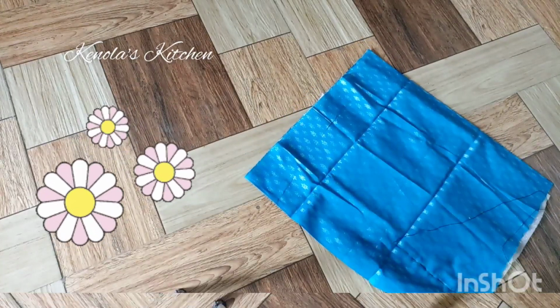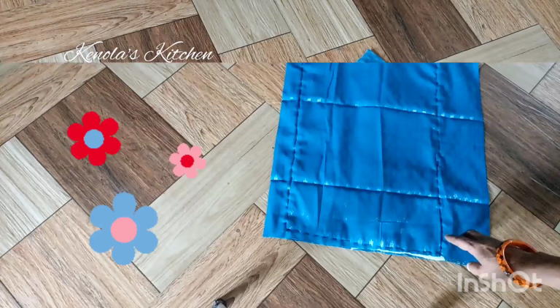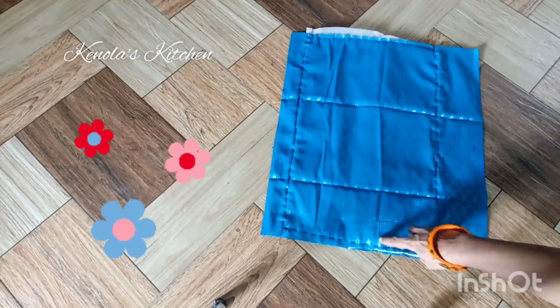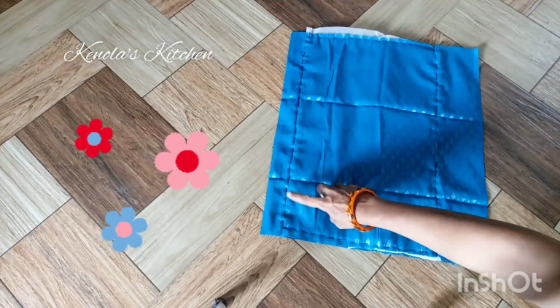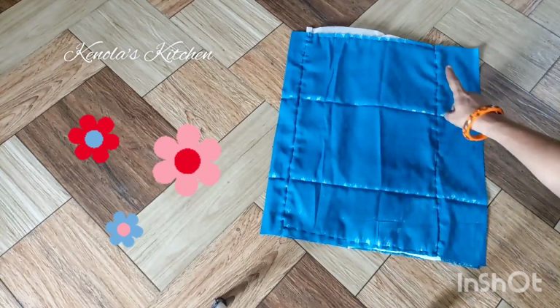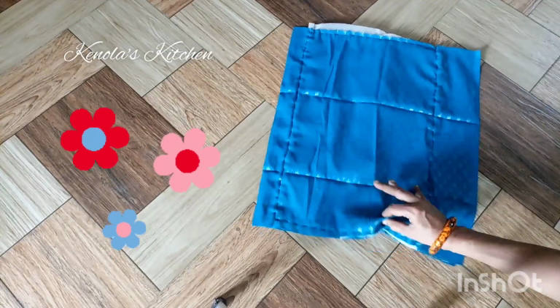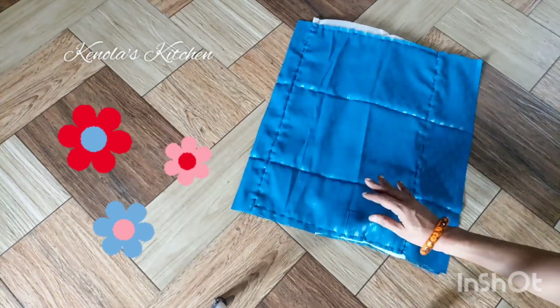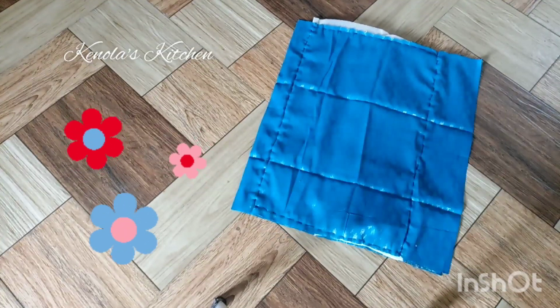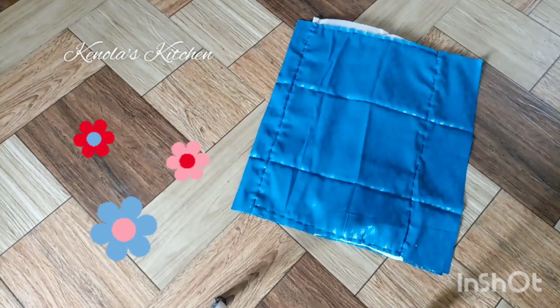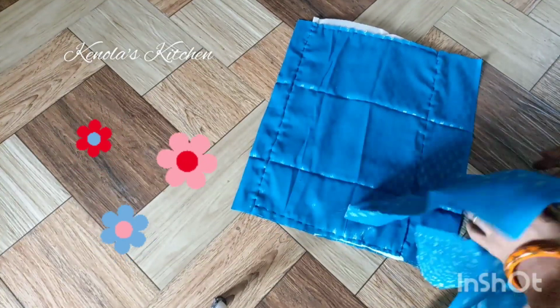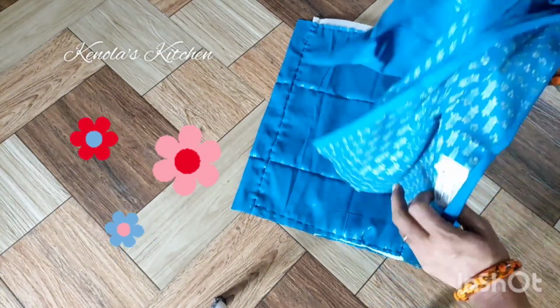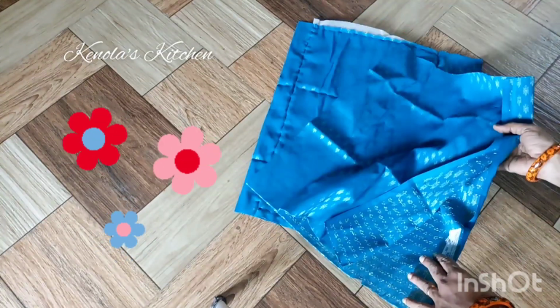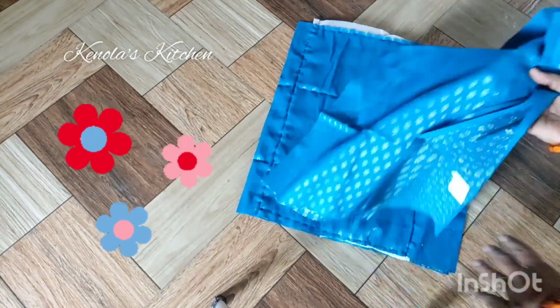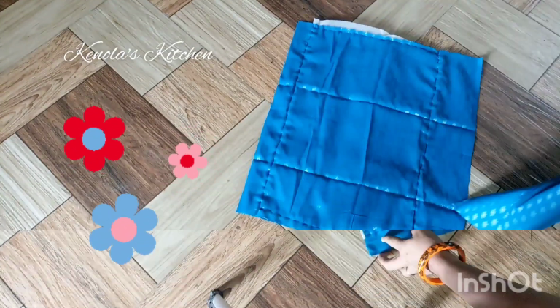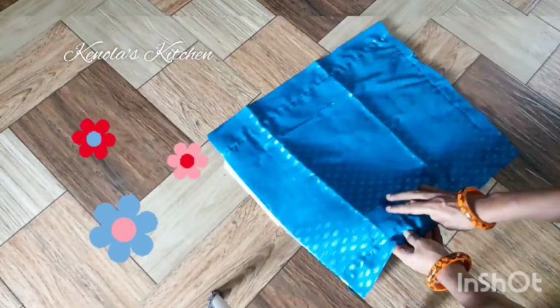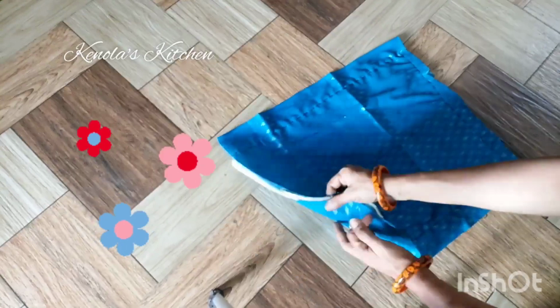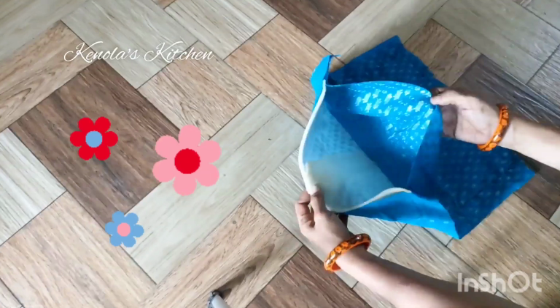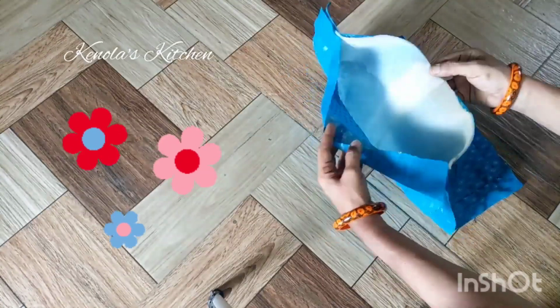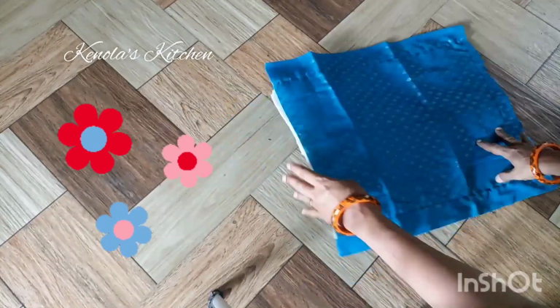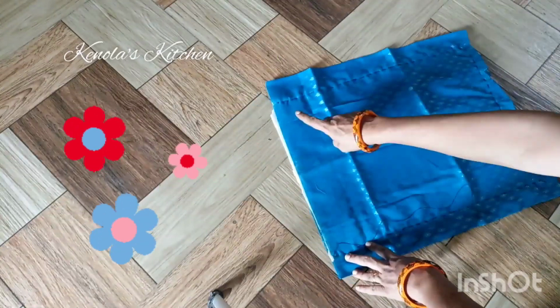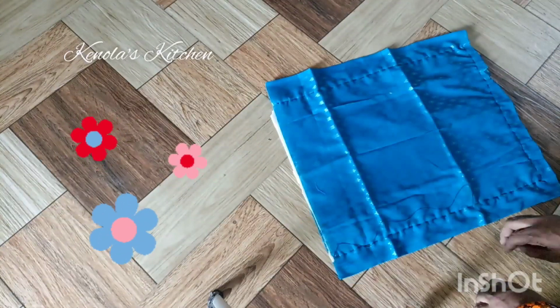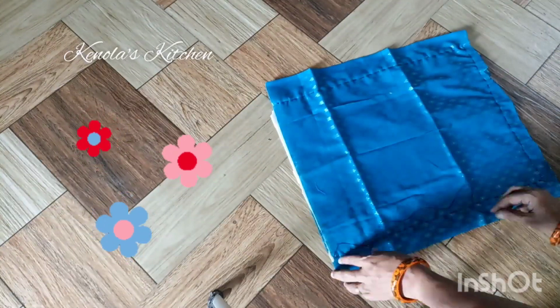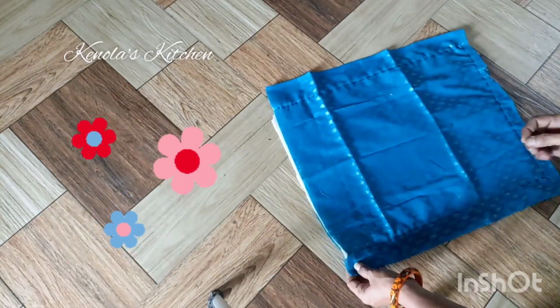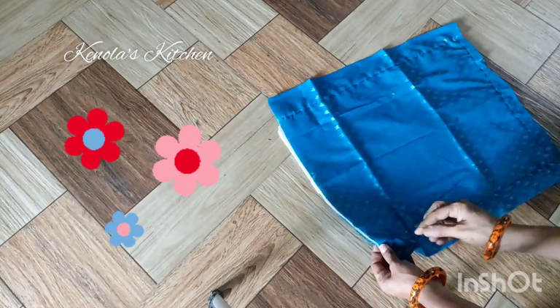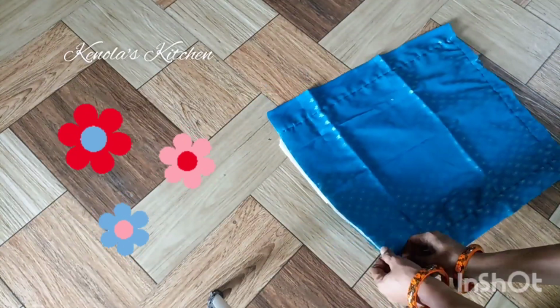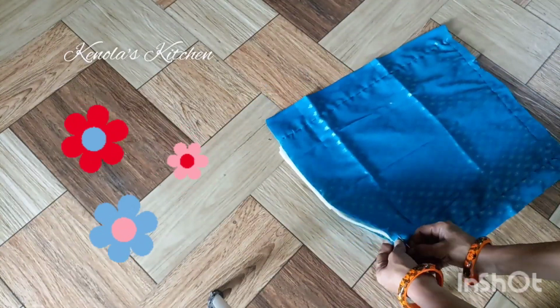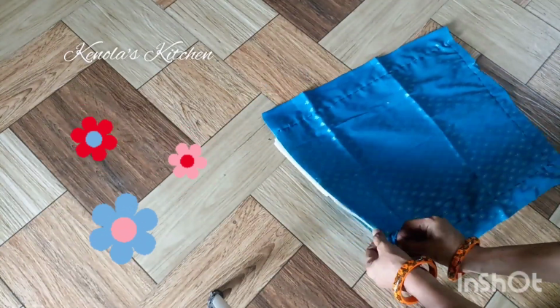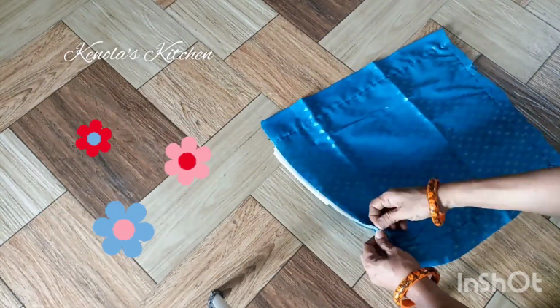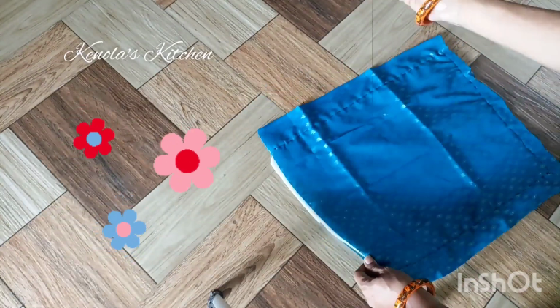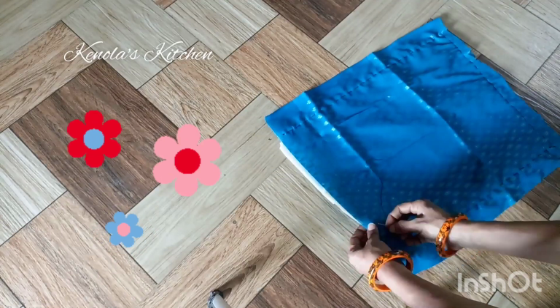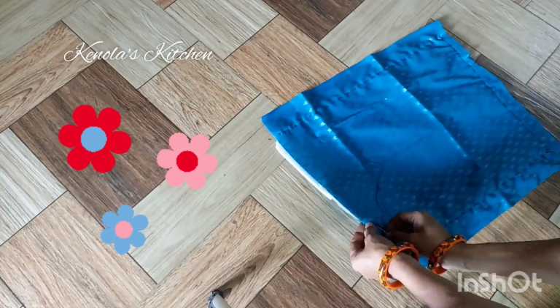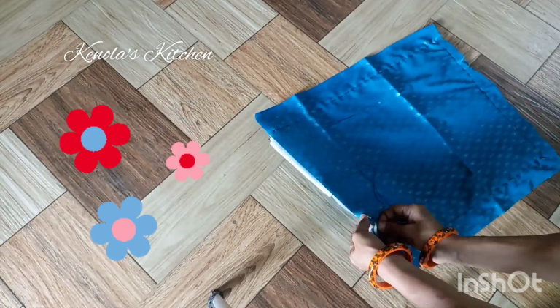Now we have to stitch 3 cloths. We have to seal the cloth with another set of cloths, and that's why we have to seal the sponge.